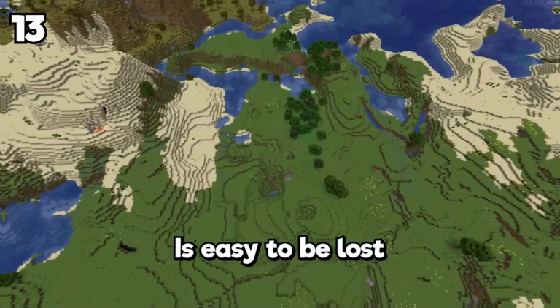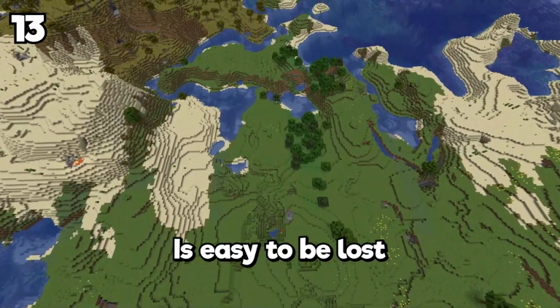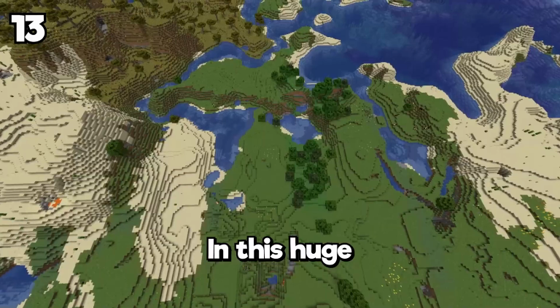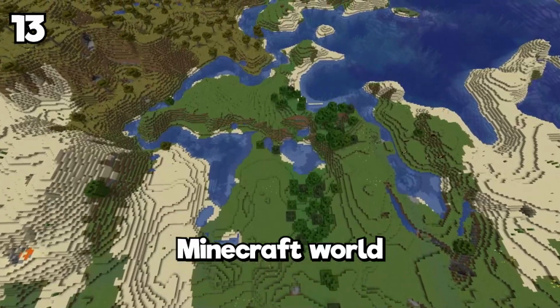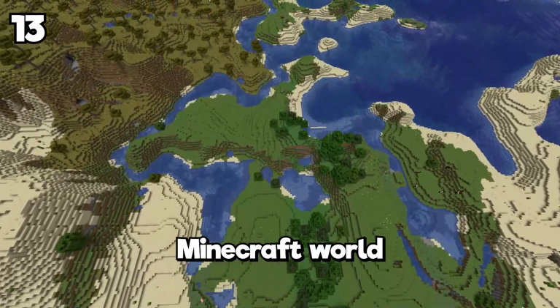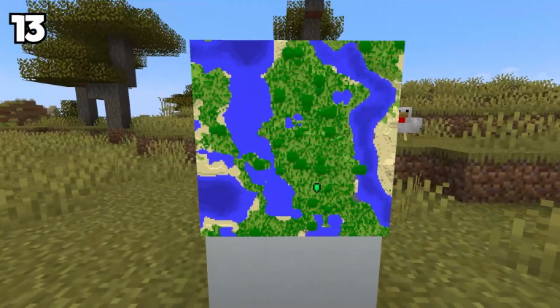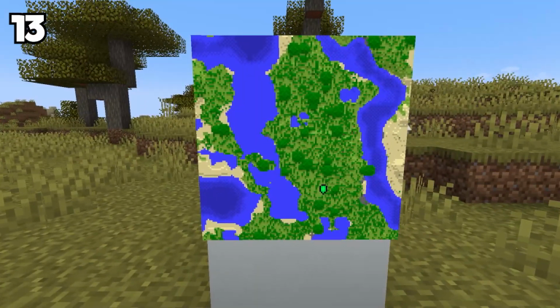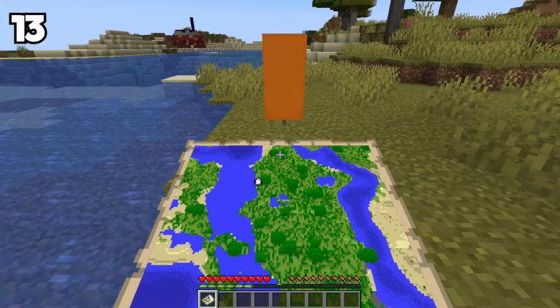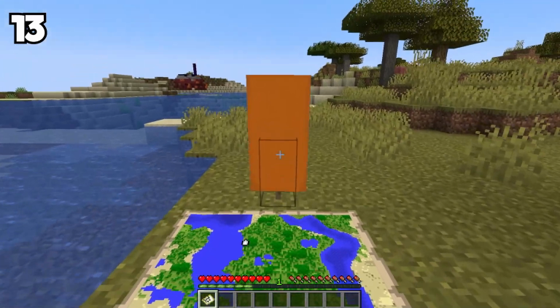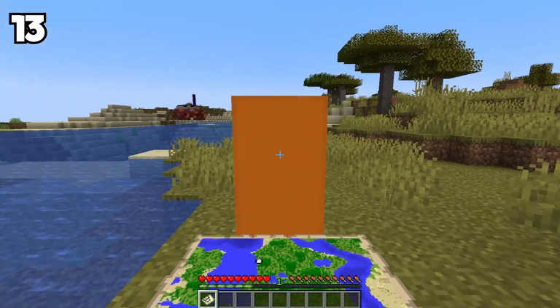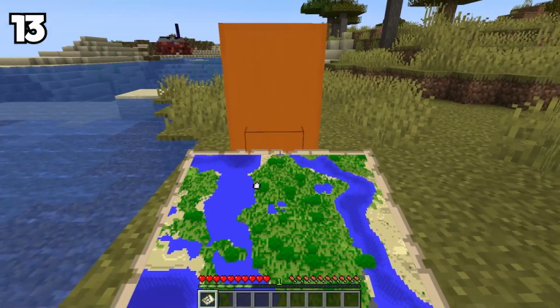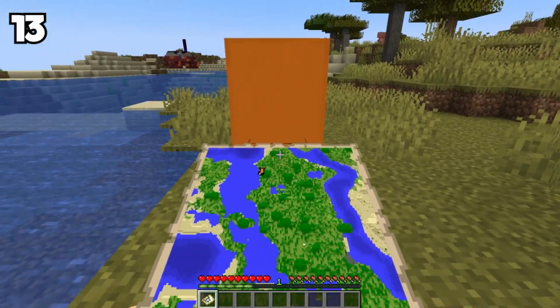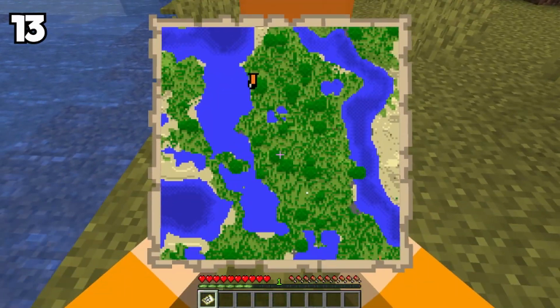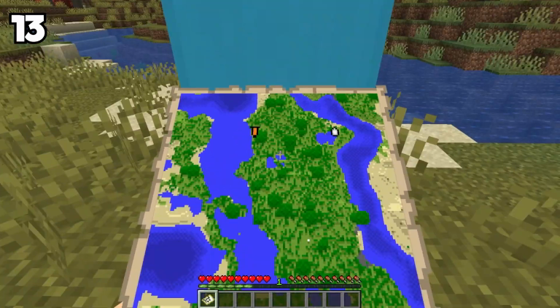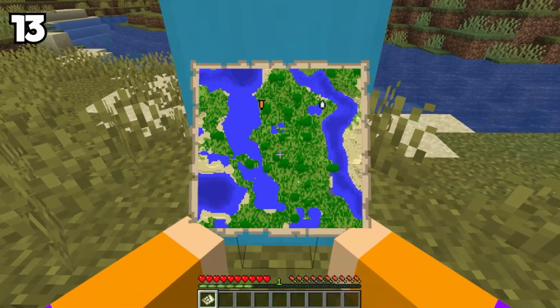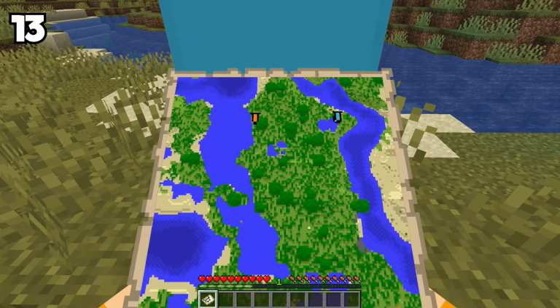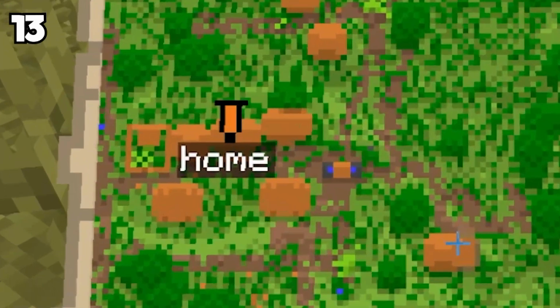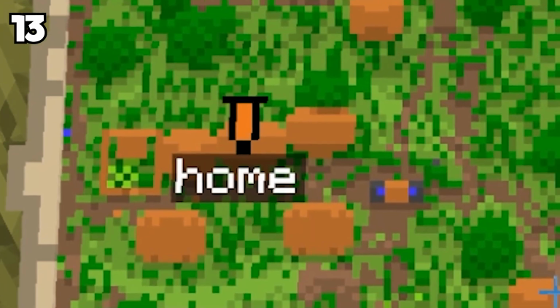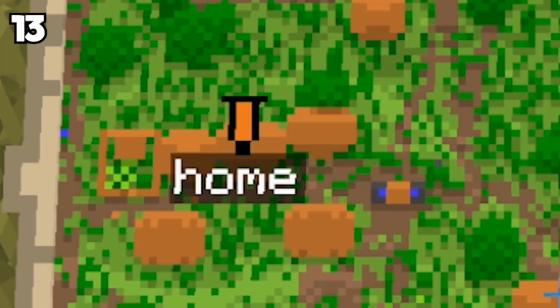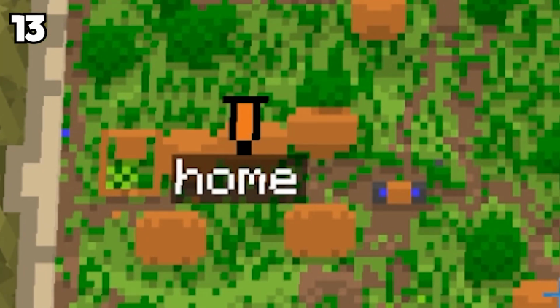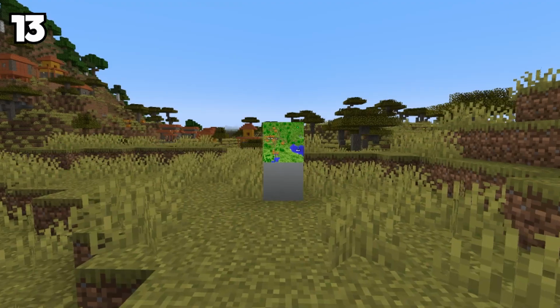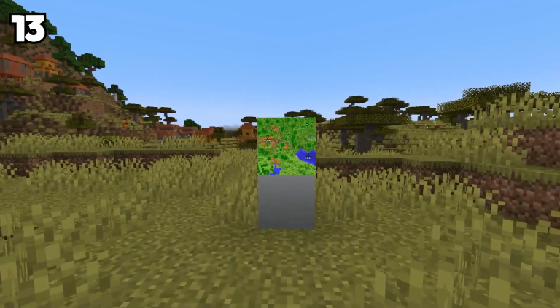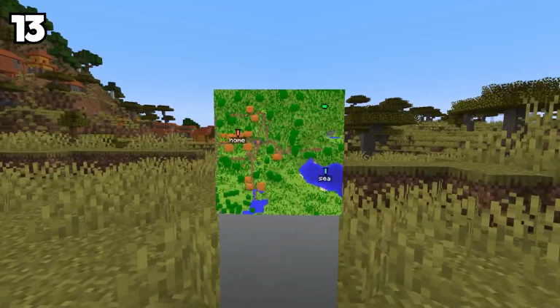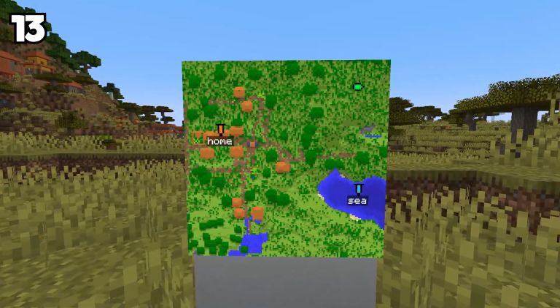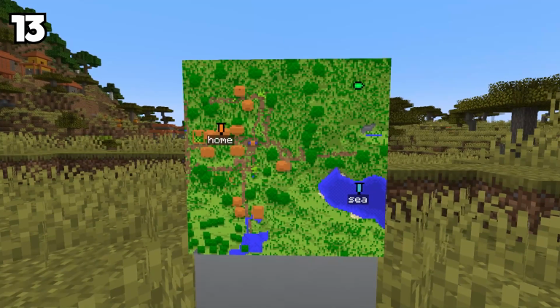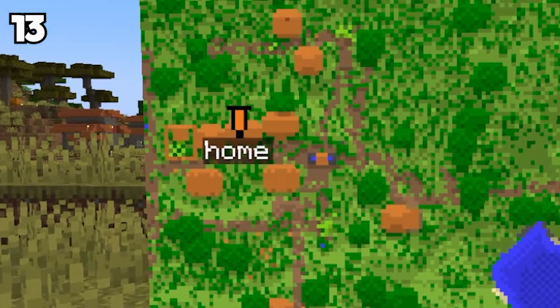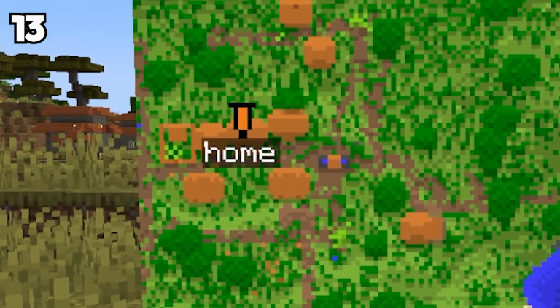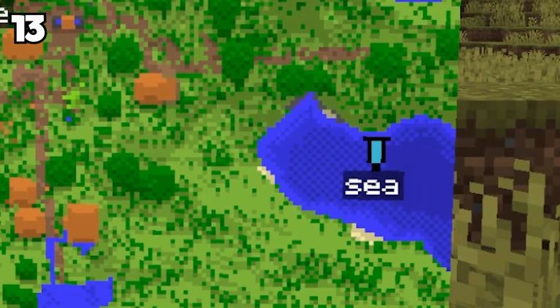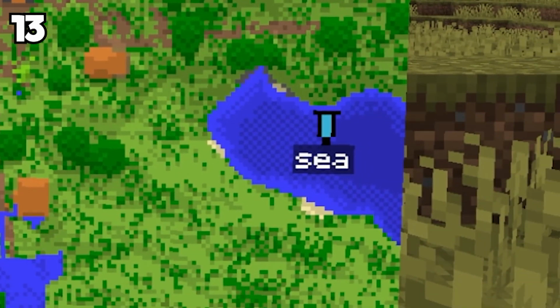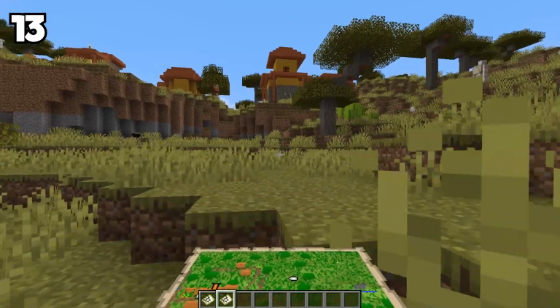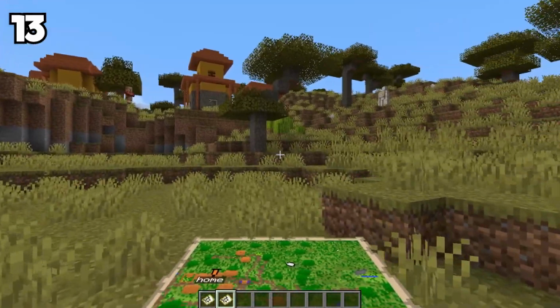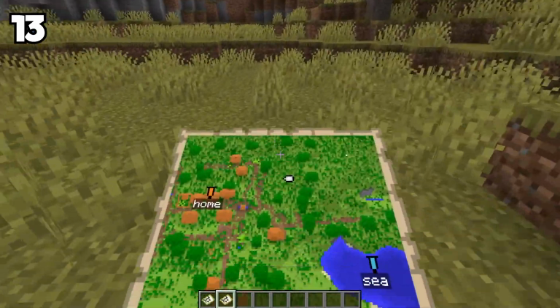It's easy to get lost in the huge Minecraft world, but maps can be helpful. One thing you probably didn't know is that you can use a banner to easily mark specific spots, like a house, a cave, and stuff like that. It's useful when you want to show your friends specific areas when they join your map — this can be a guide for your friends.